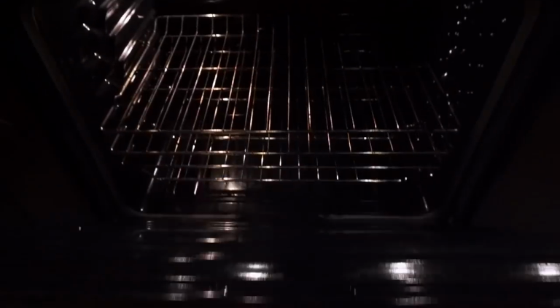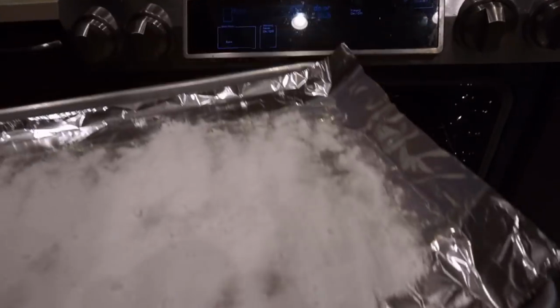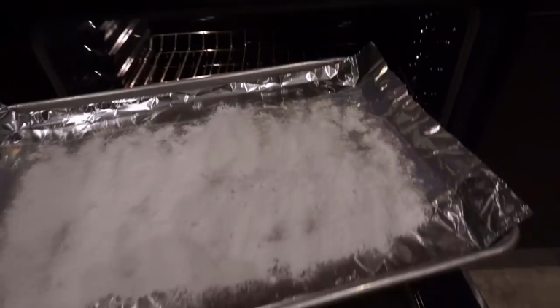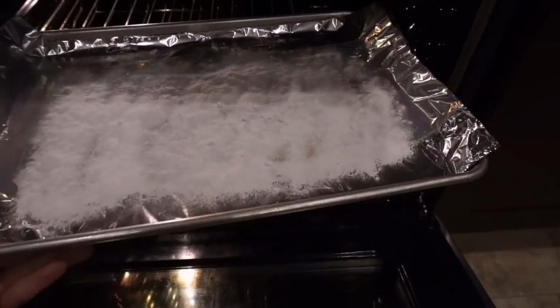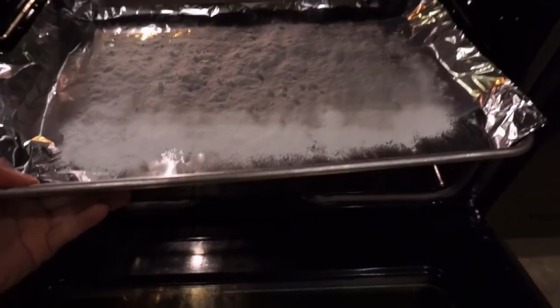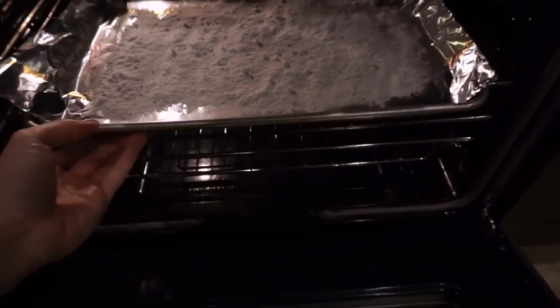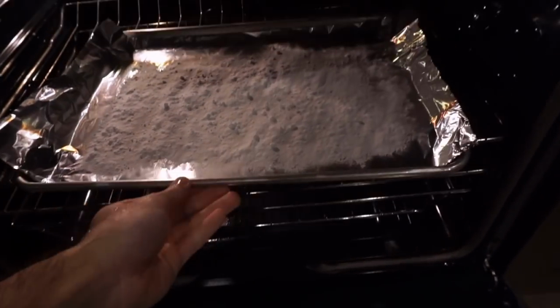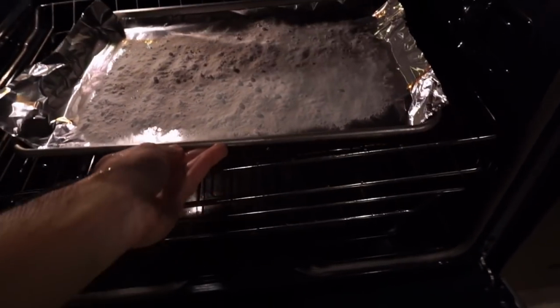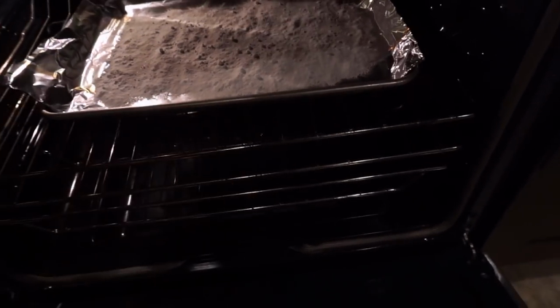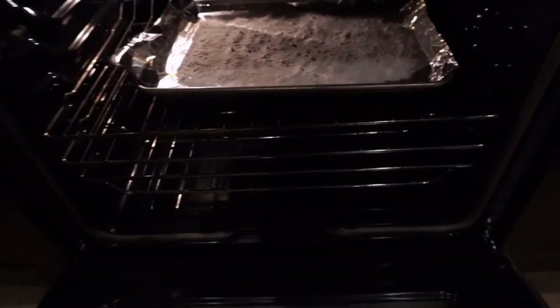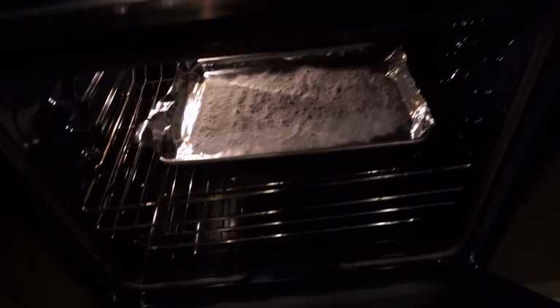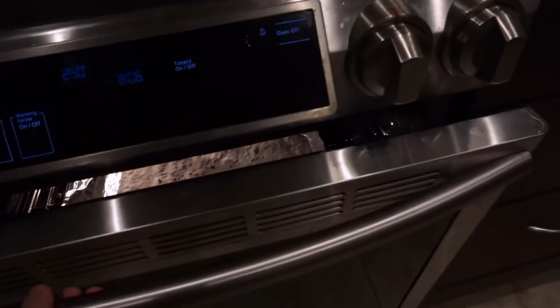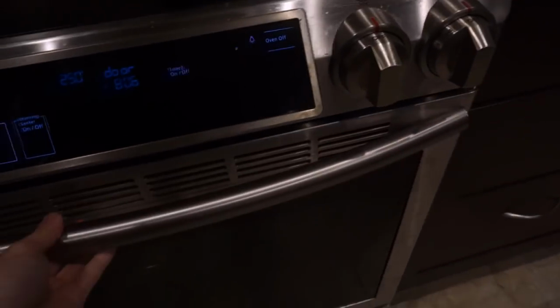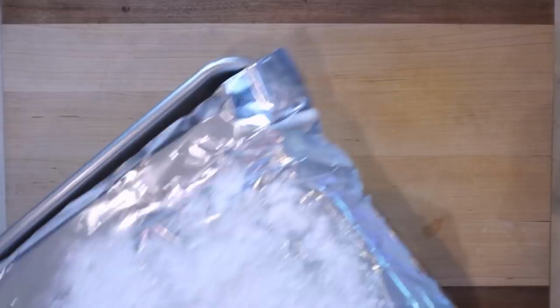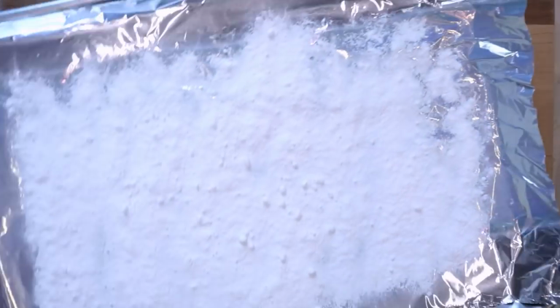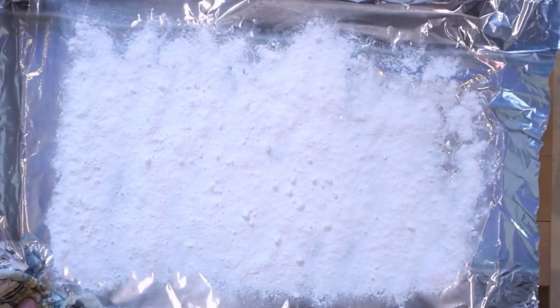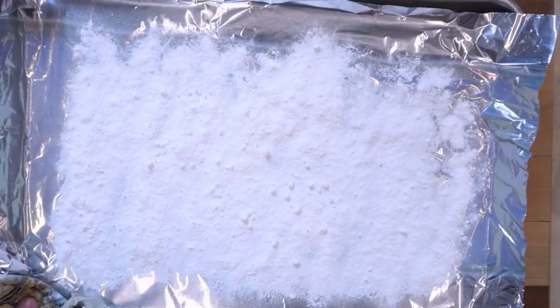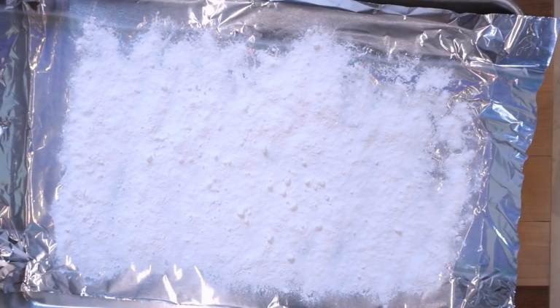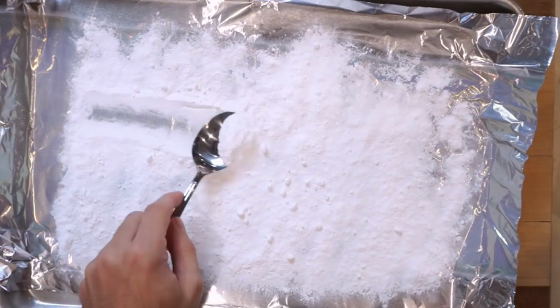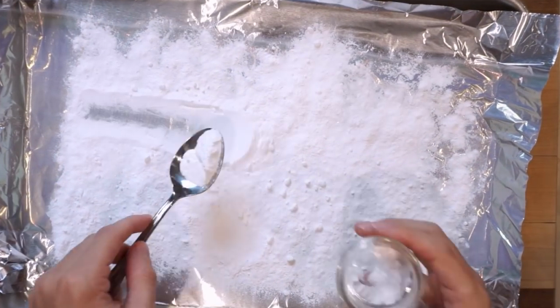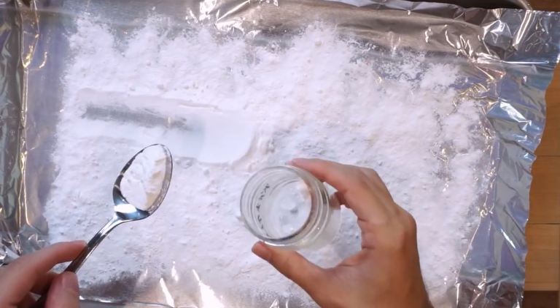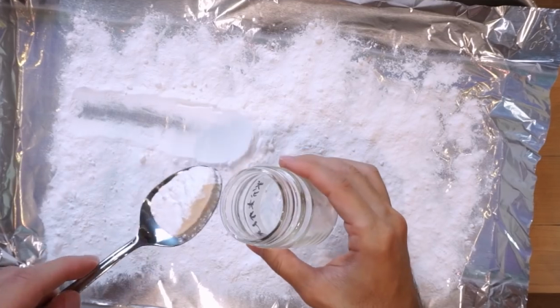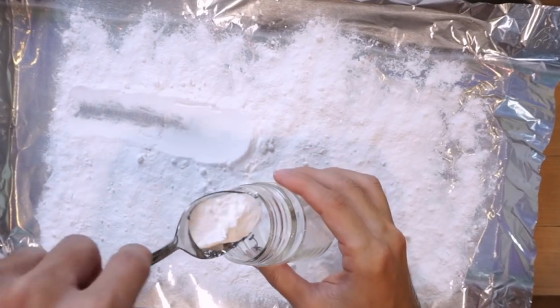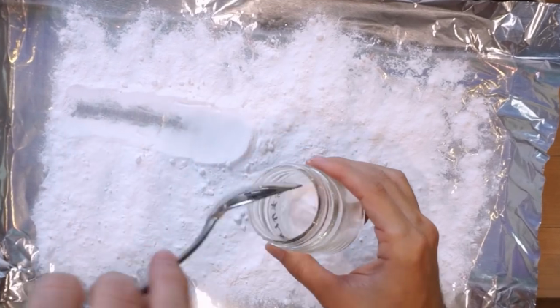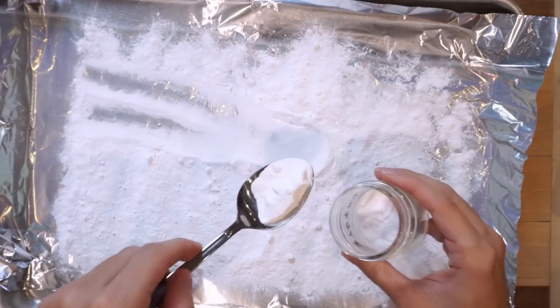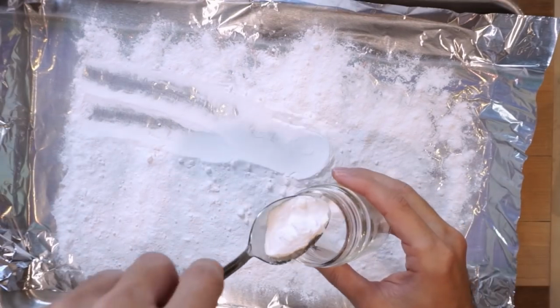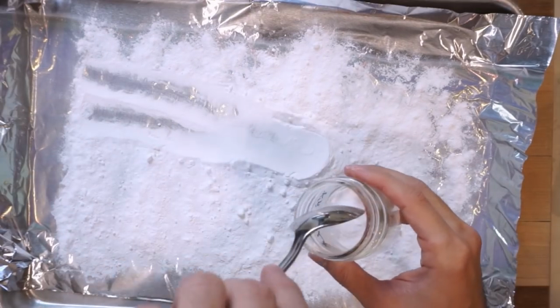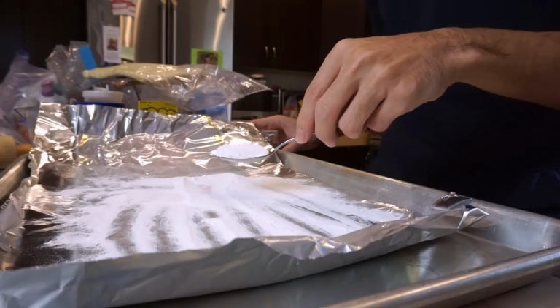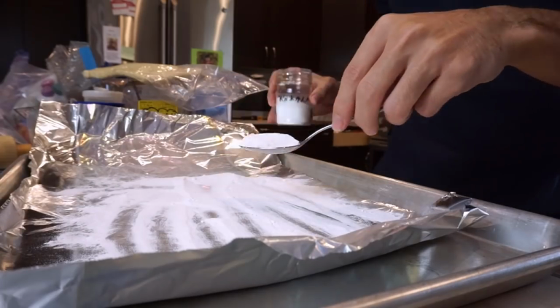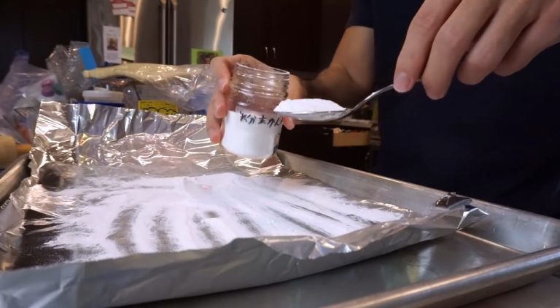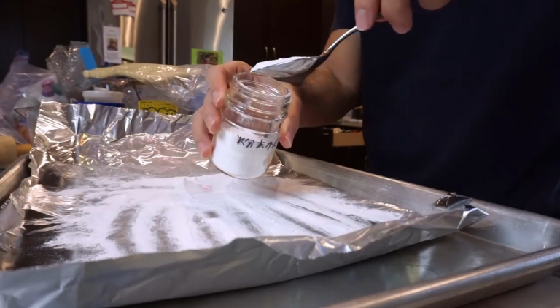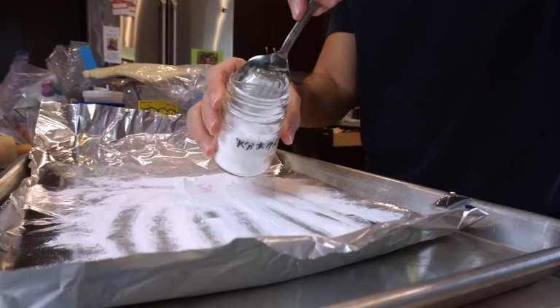The first thing we're gonna do for our lockdown ramen is make some noodles using some very normal ingredients. I'm baking a tray of baking soda in the oven for one hour at 225 degrees Fahrenheit. Then I'm going to transfer this to a glass container. This will be your powdered kansui for your ramen noodles.